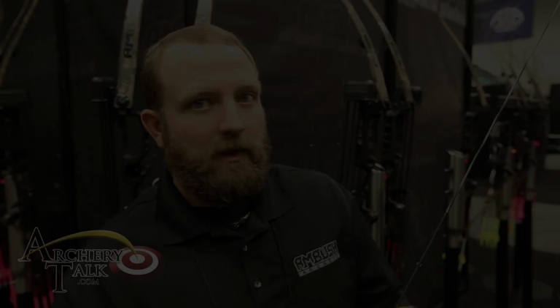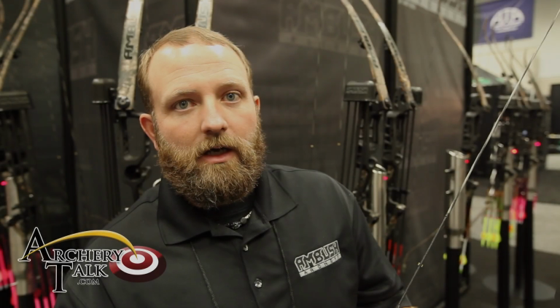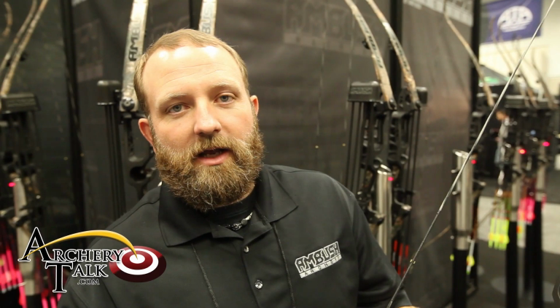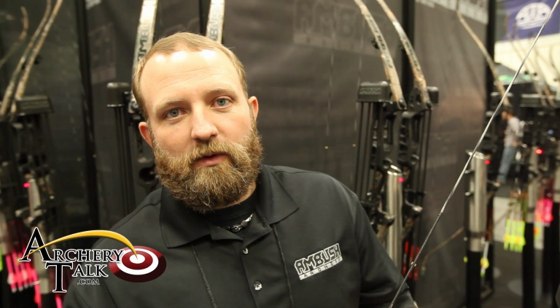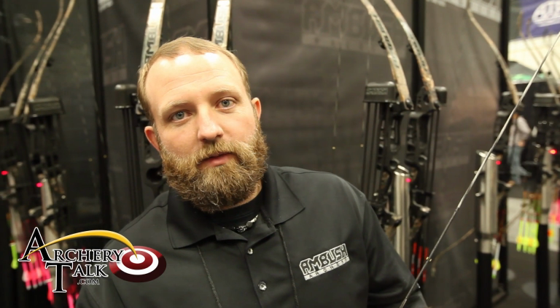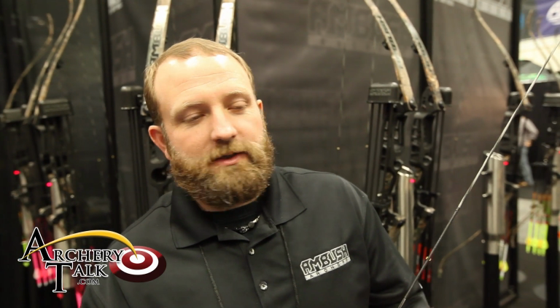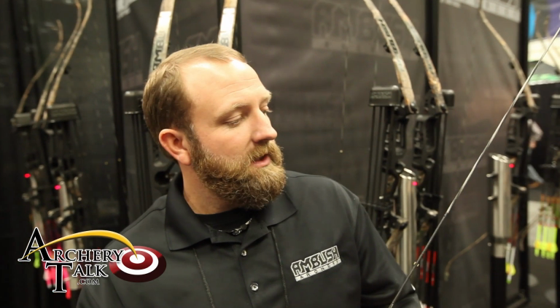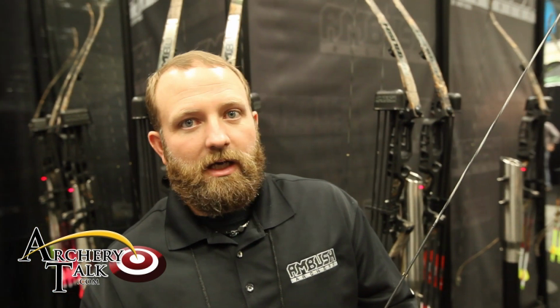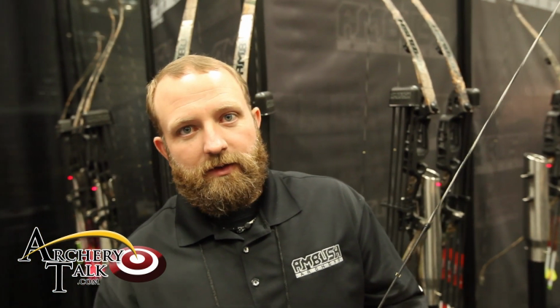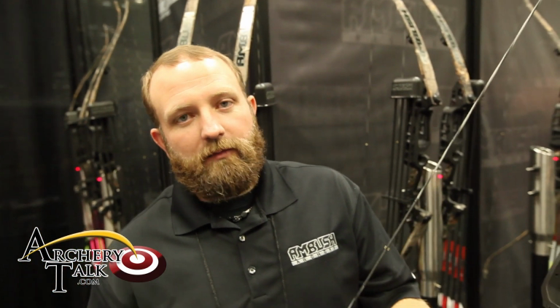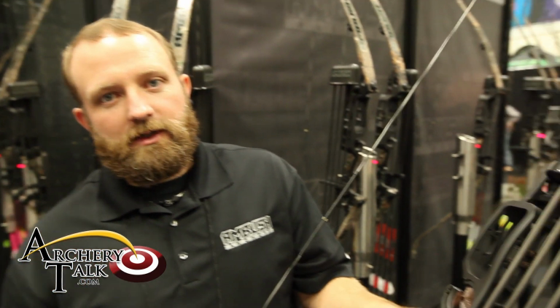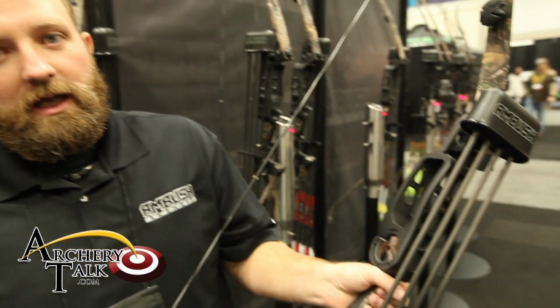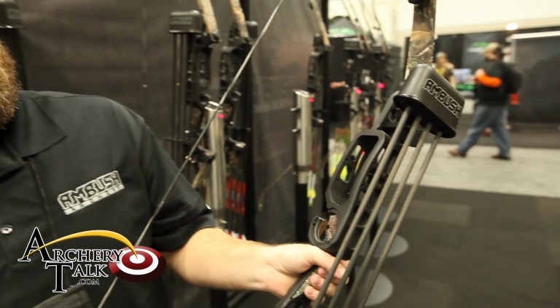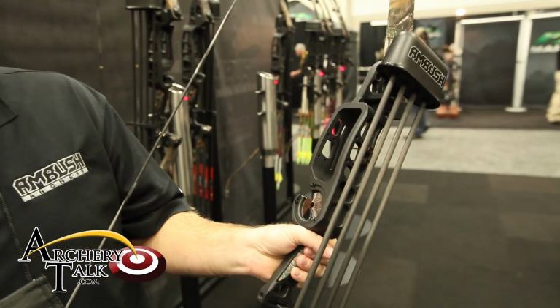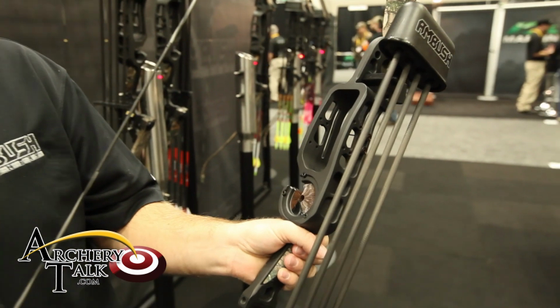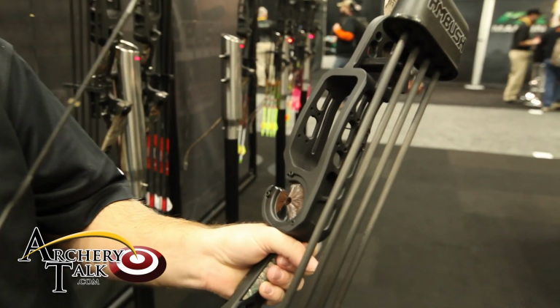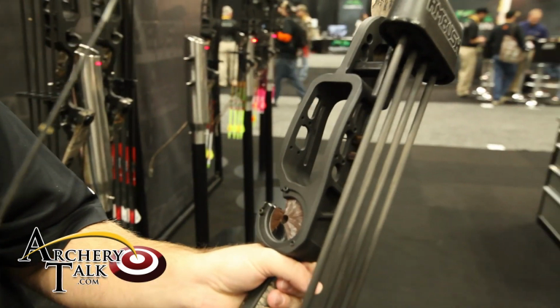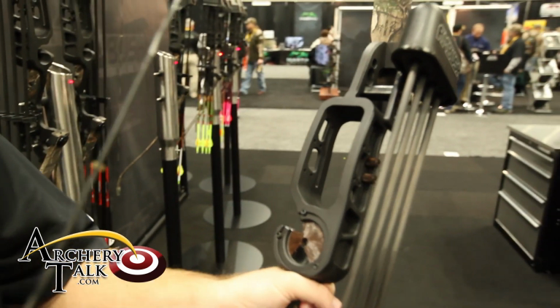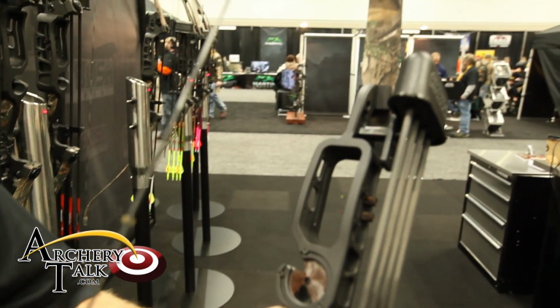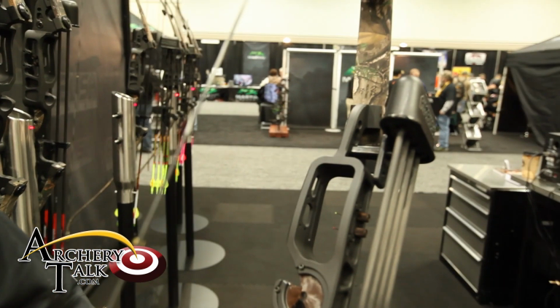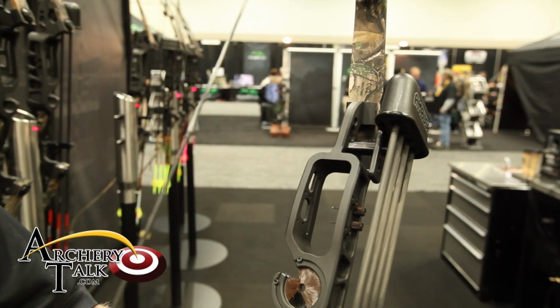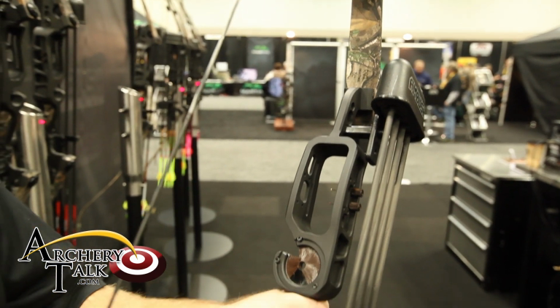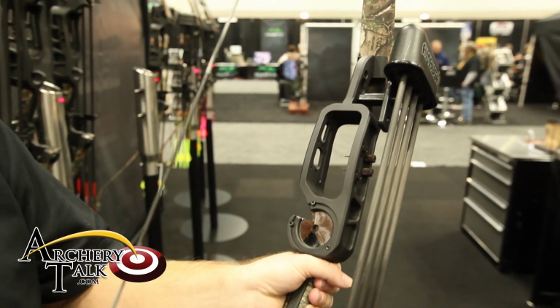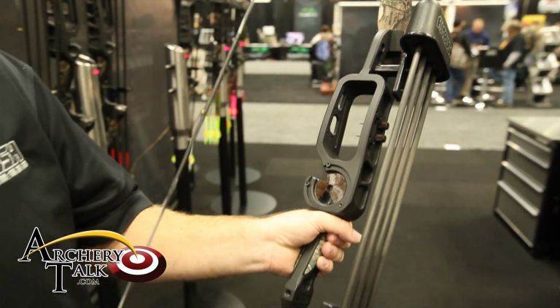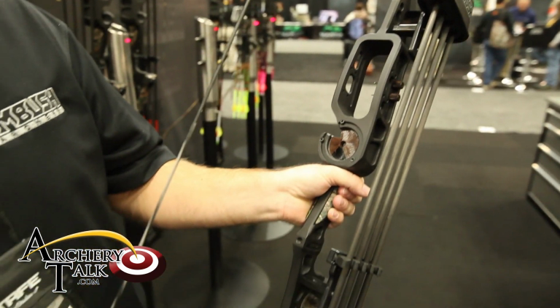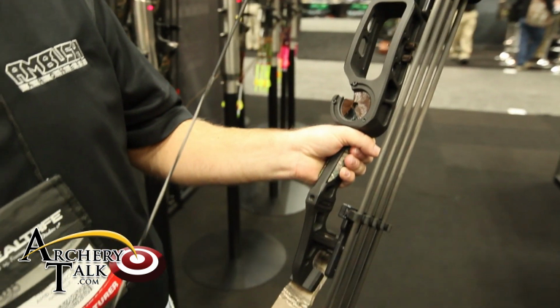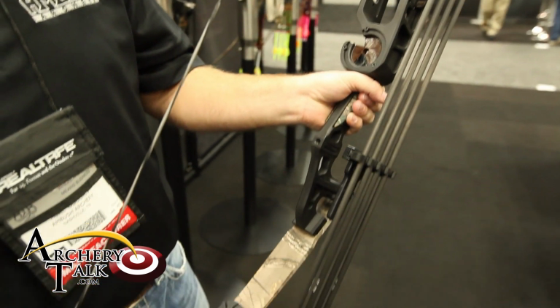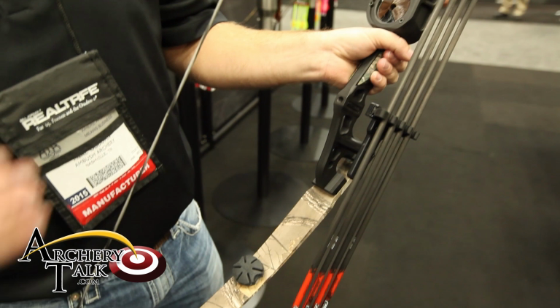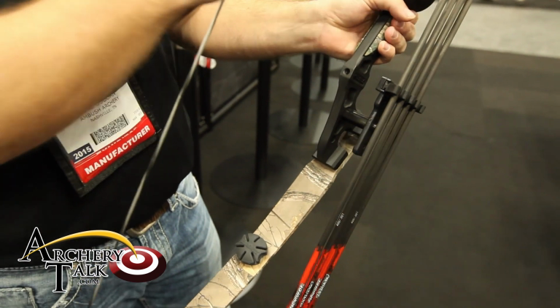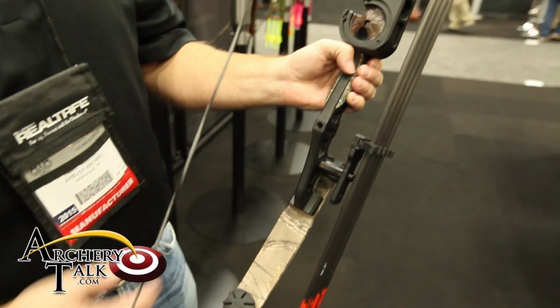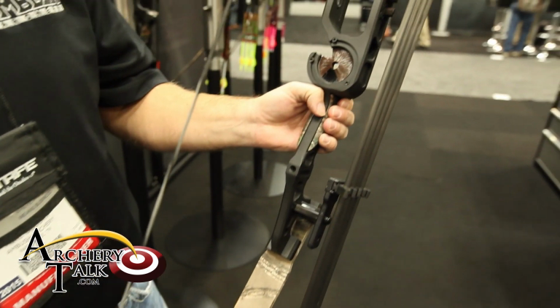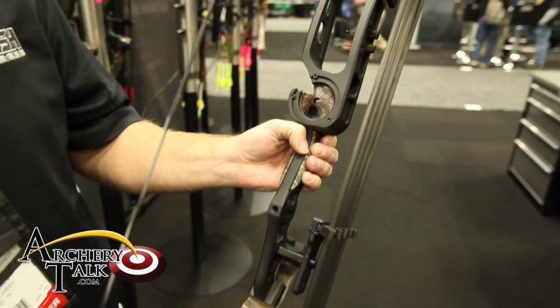Mike Osborne with Ambush Archery. Got the new Ambush AR365 — it's a very unique recurve design with a fully machined aluminum riser.